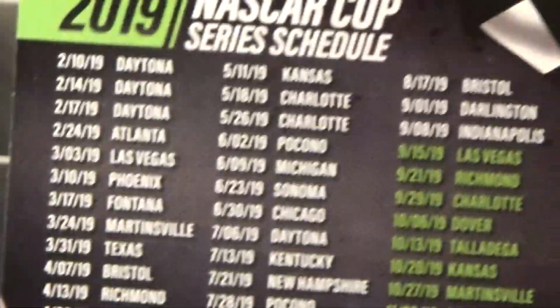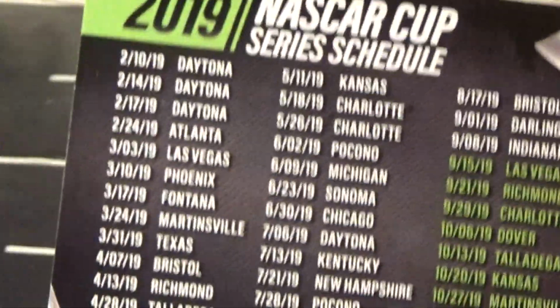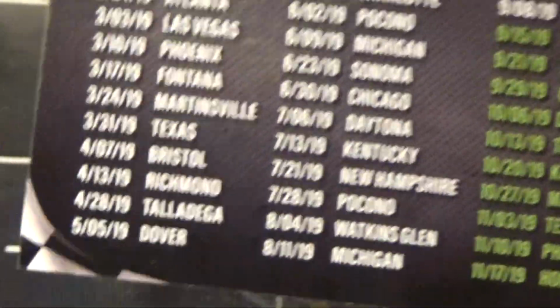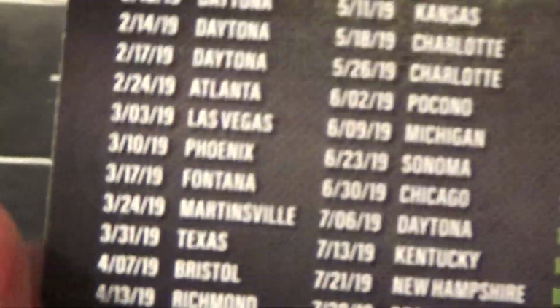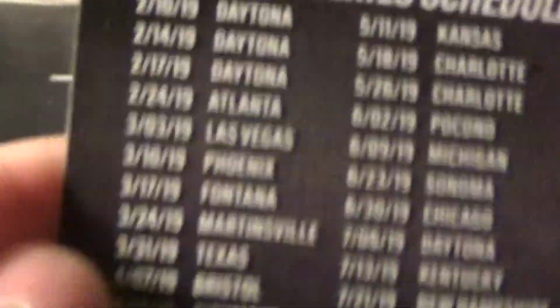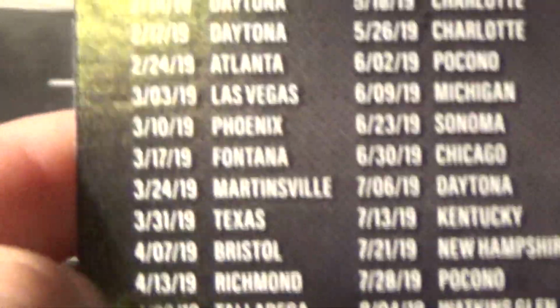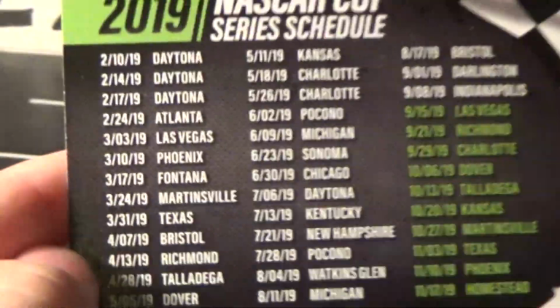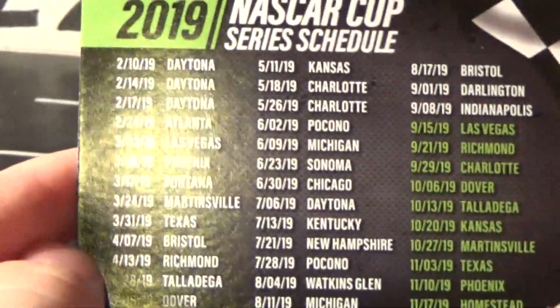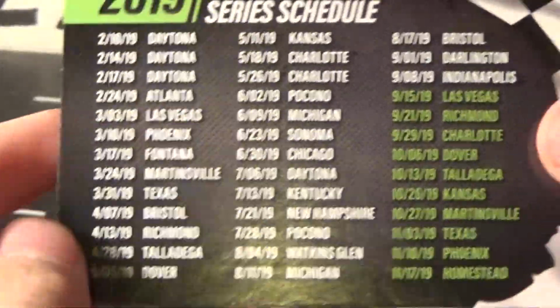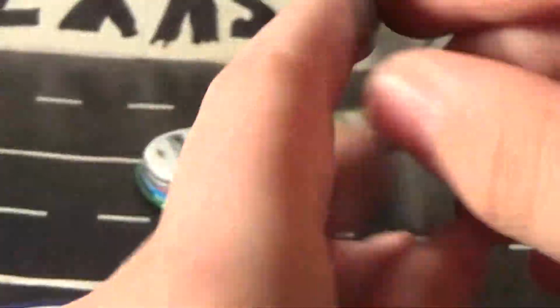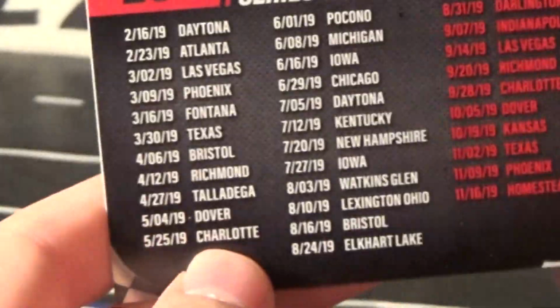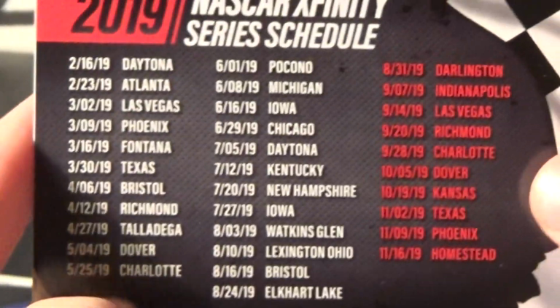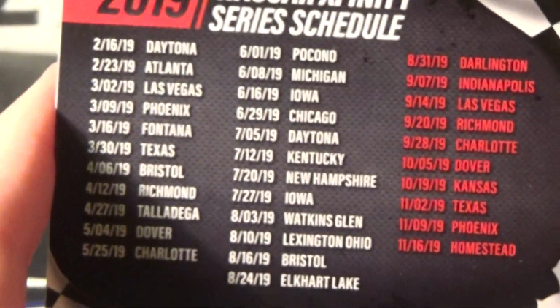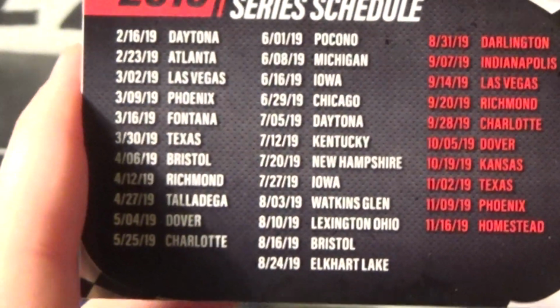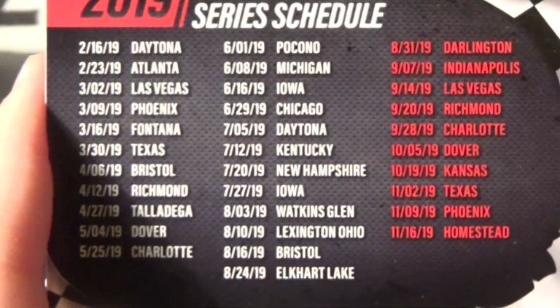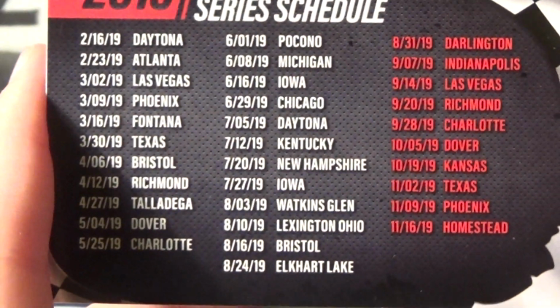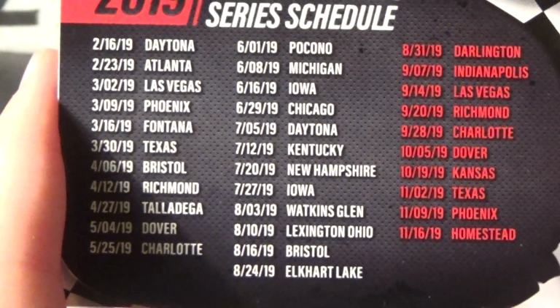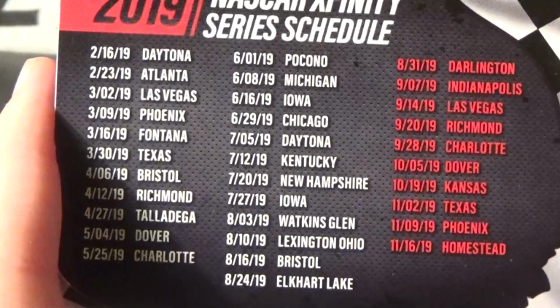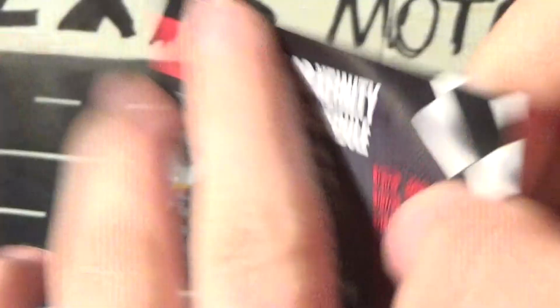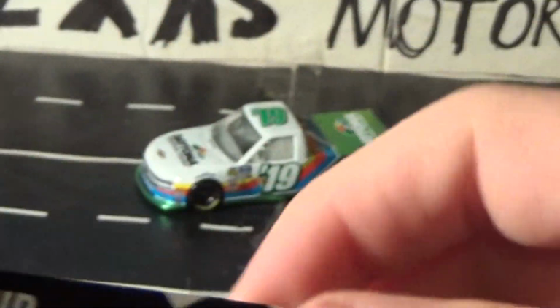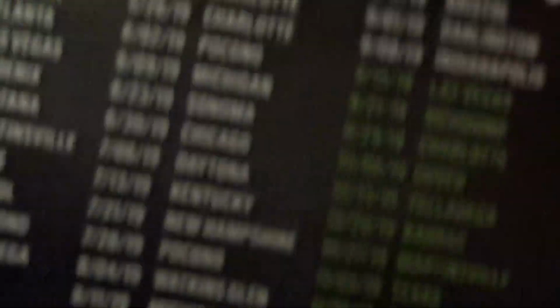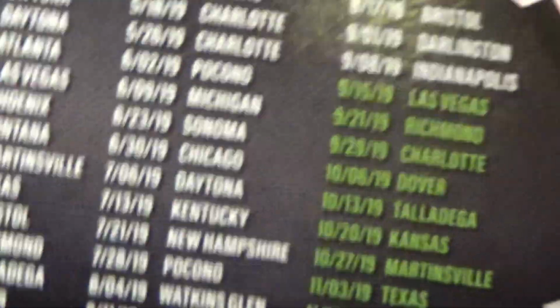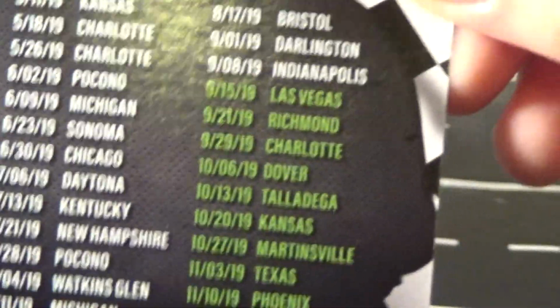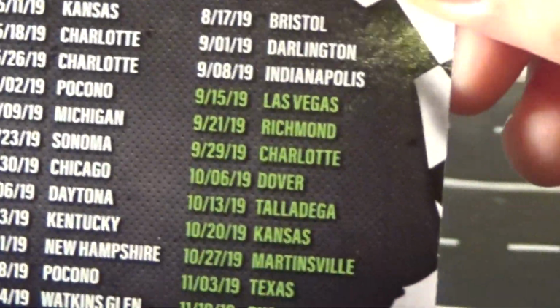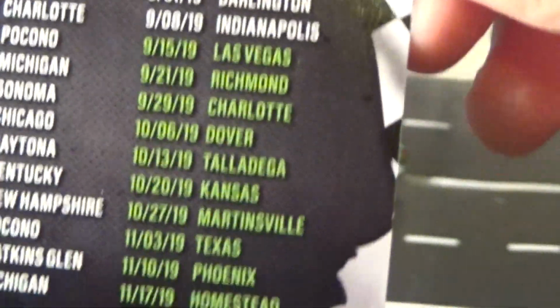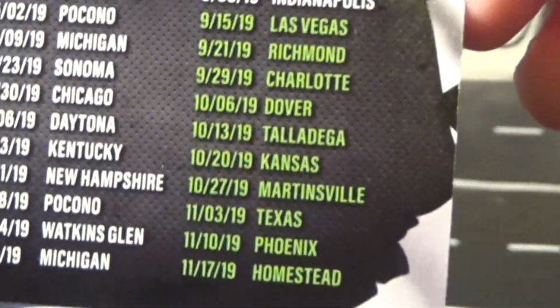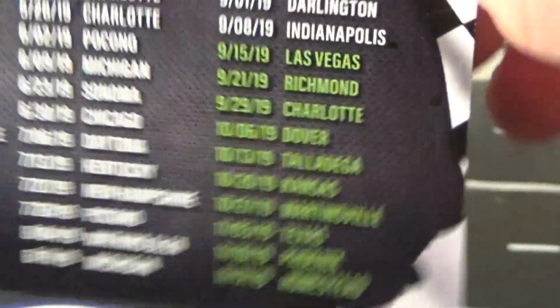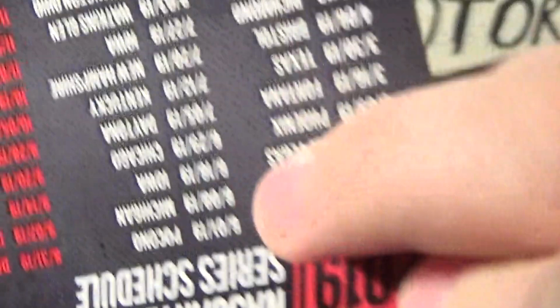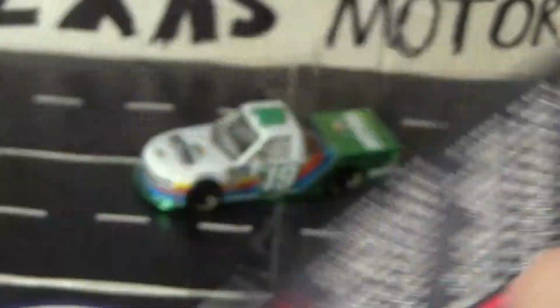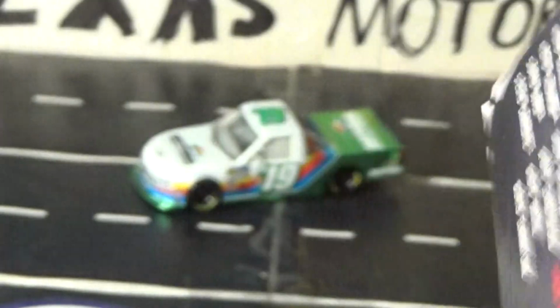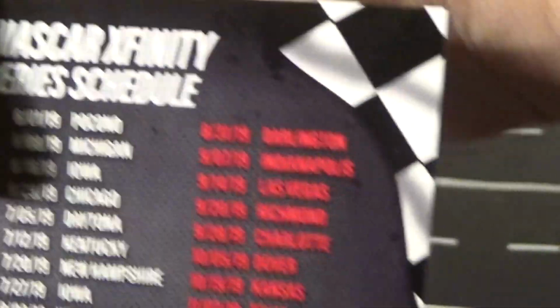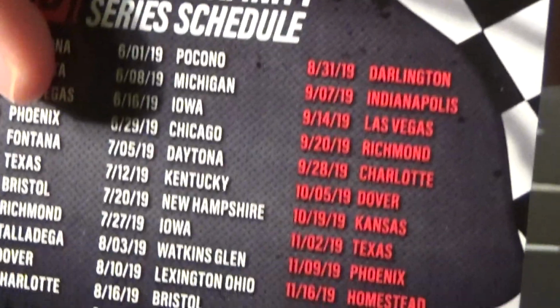There's a Cup Series Schedule right here if you want to look at that, and the Xfinity Series Schedule. The tracks highlighted in green and red are, of course, the playoff tracks.